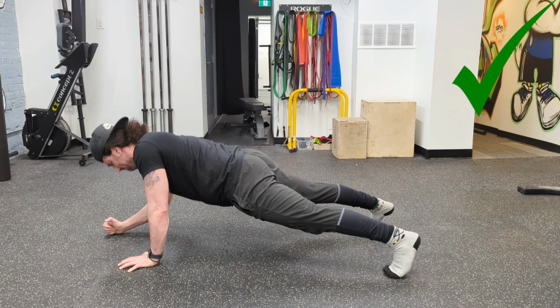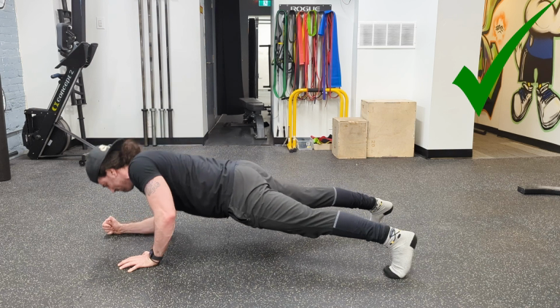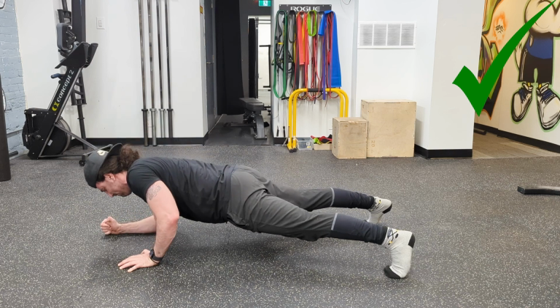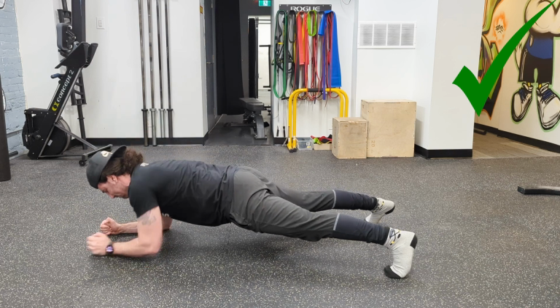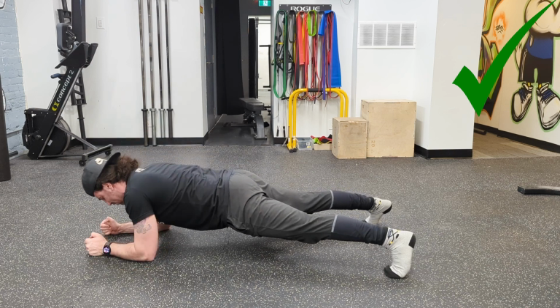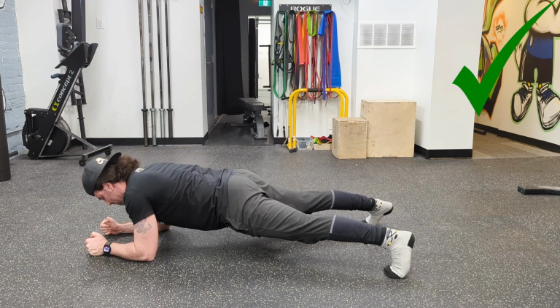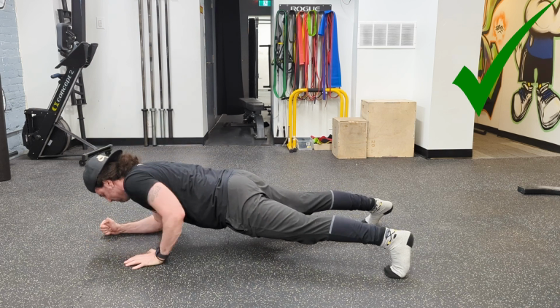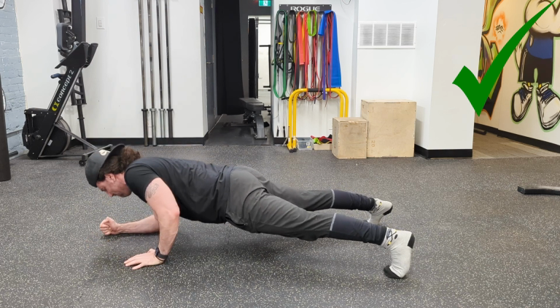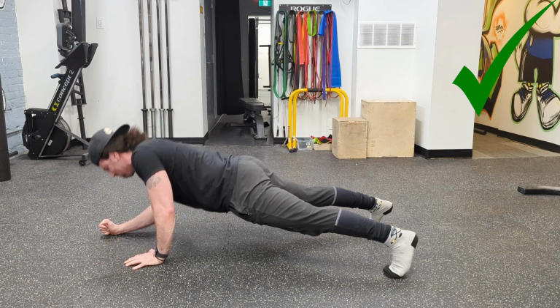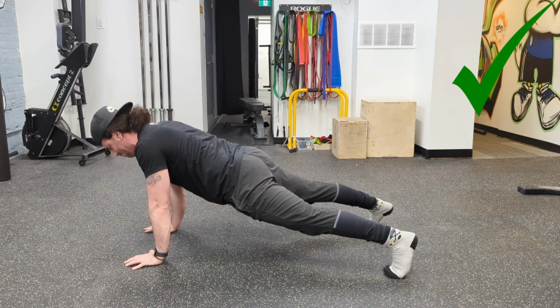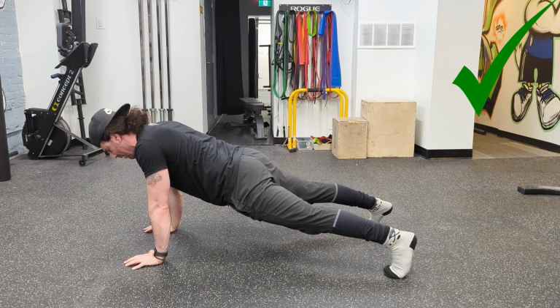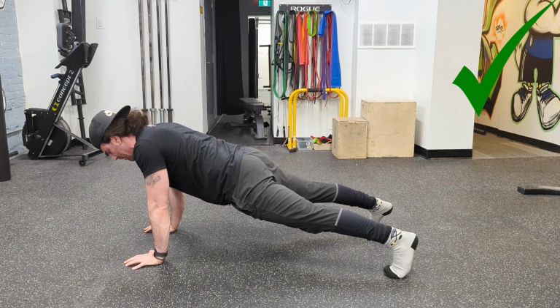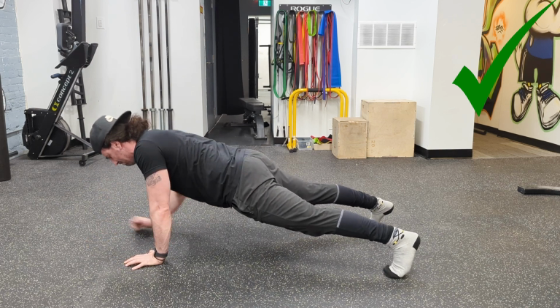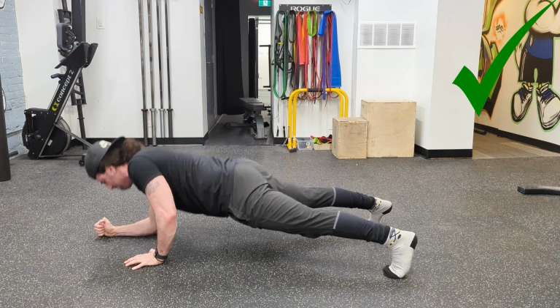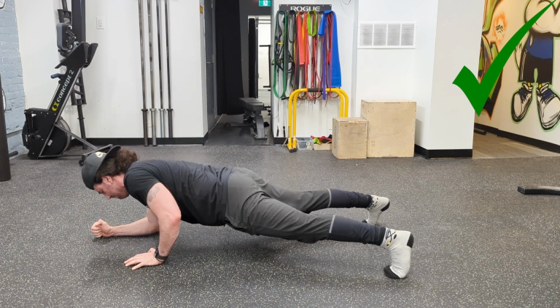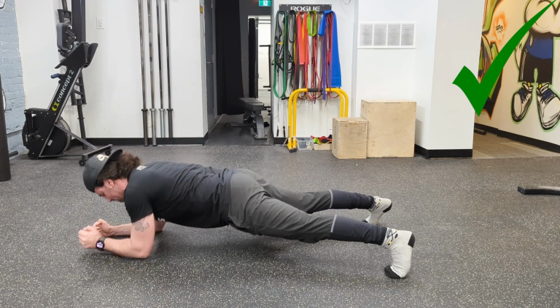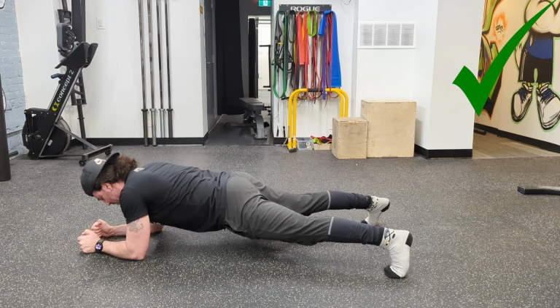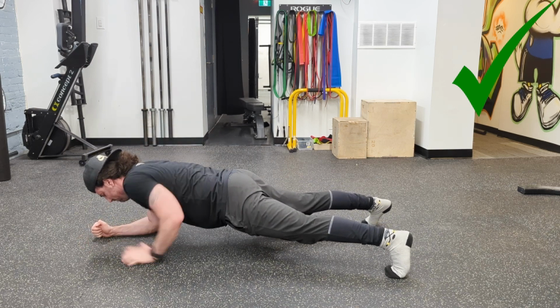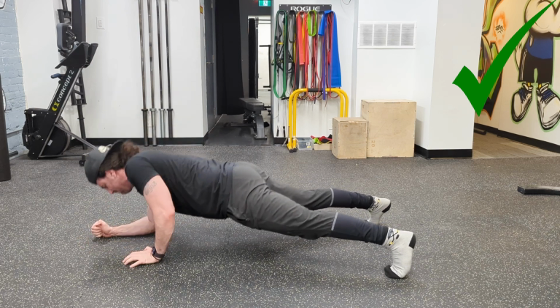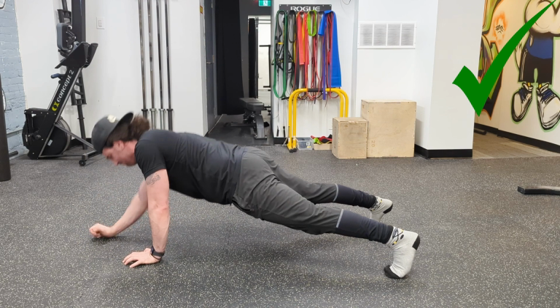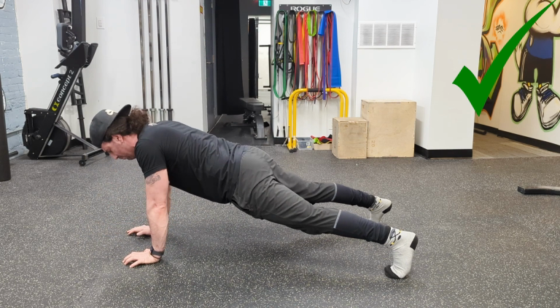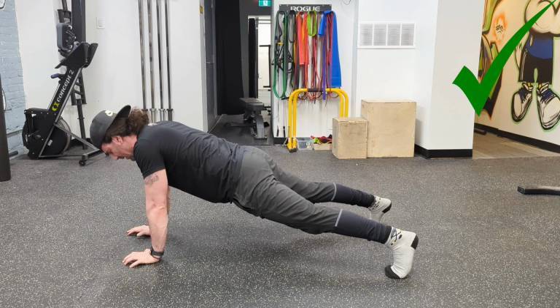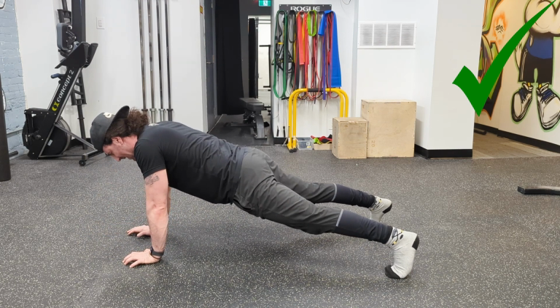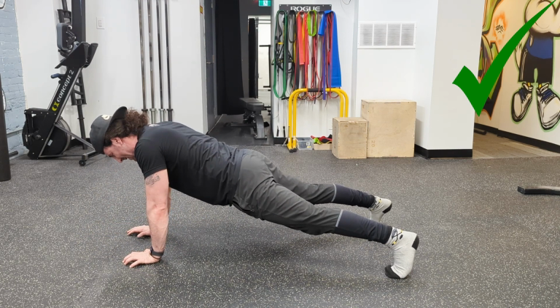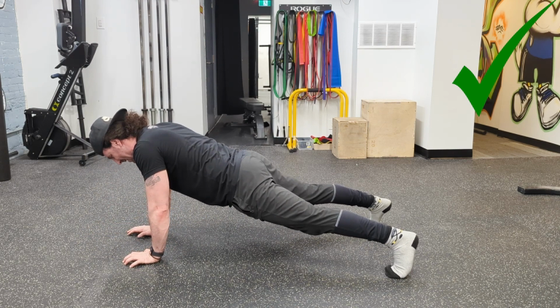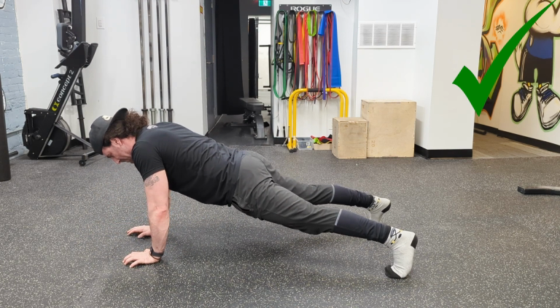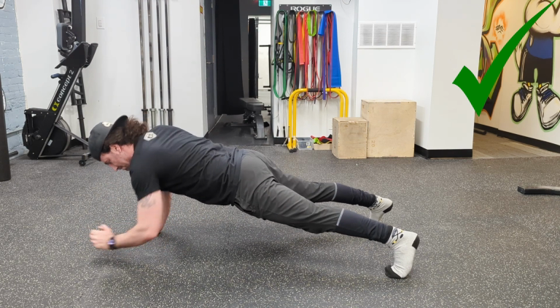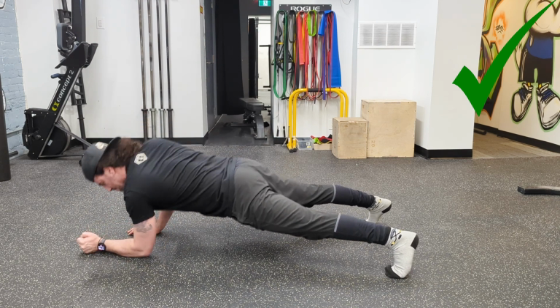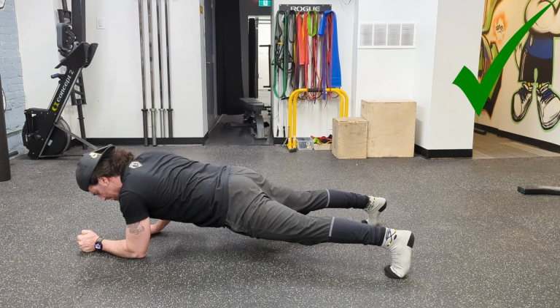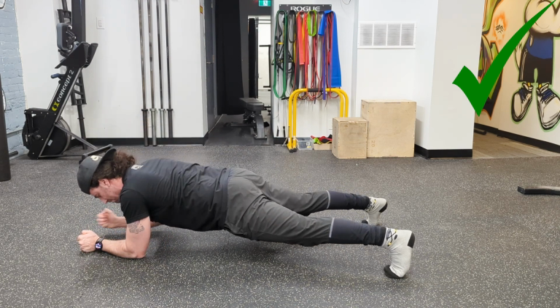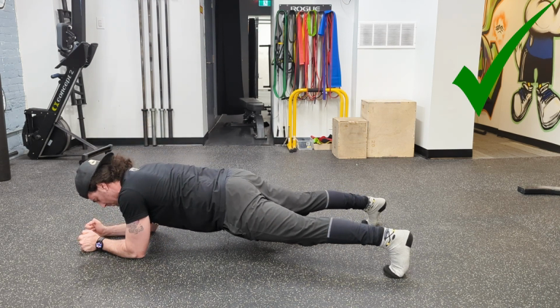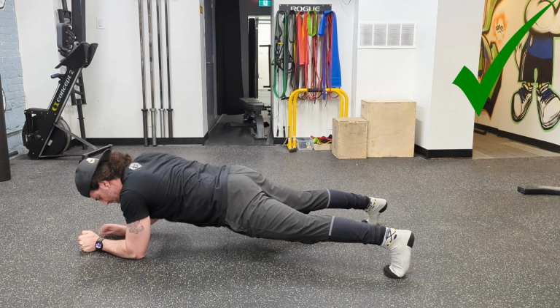And once again, the proper way to do it: I'm moving down to my elbows and then up to my hands, and my torso is nice and stiff.